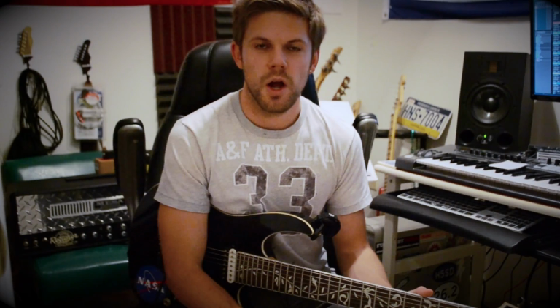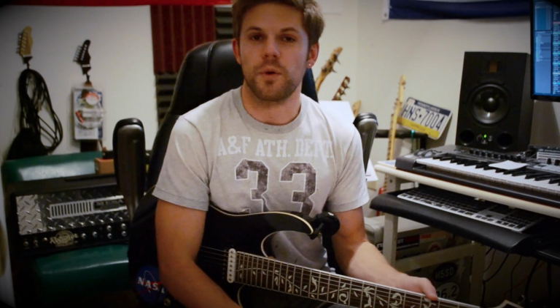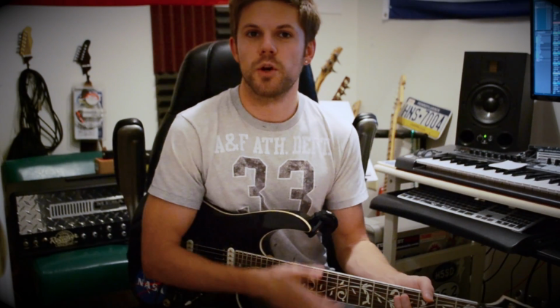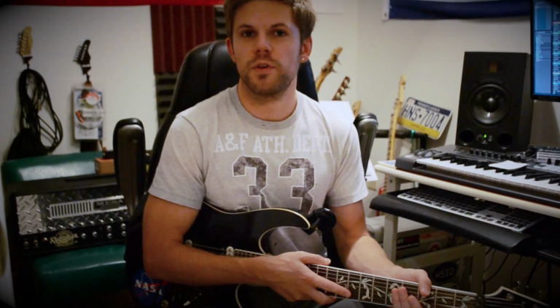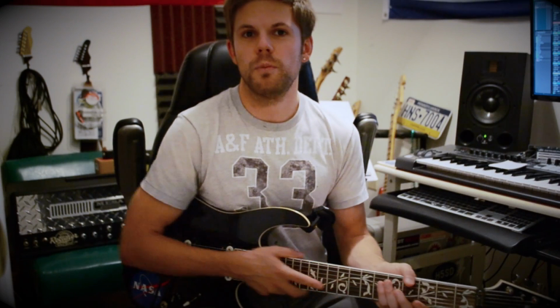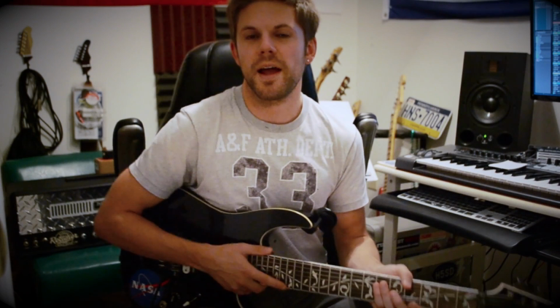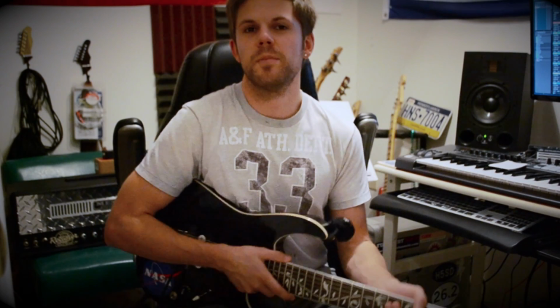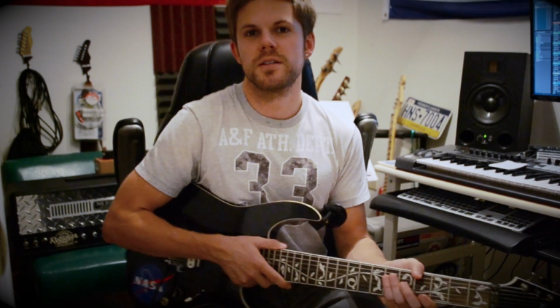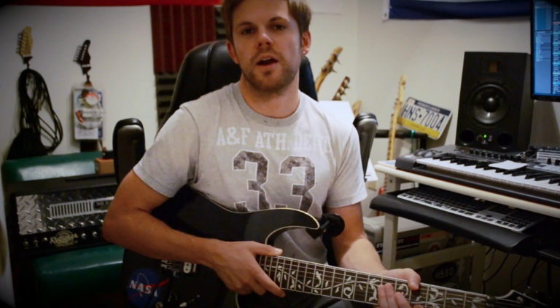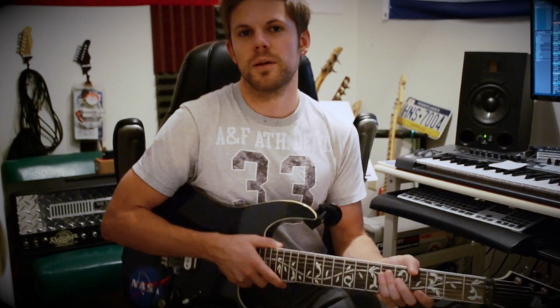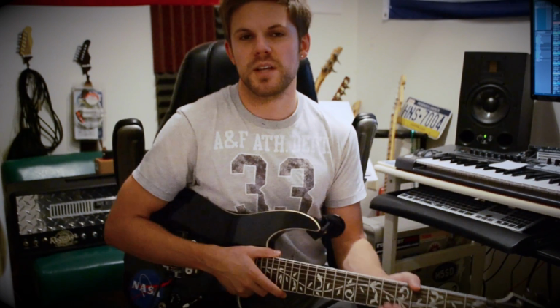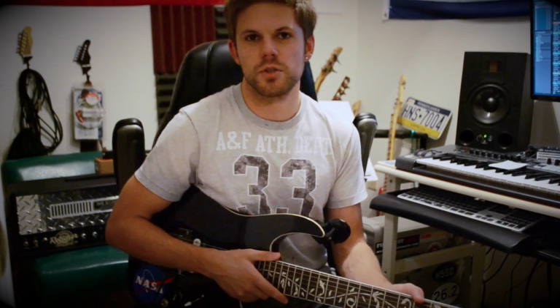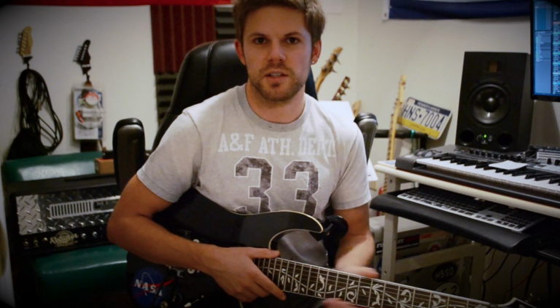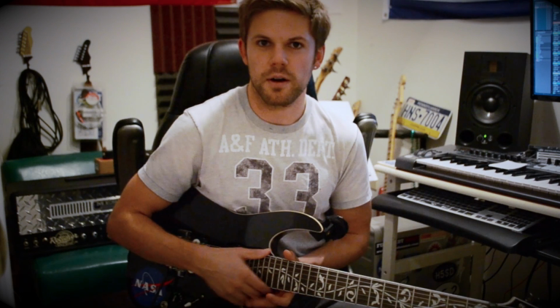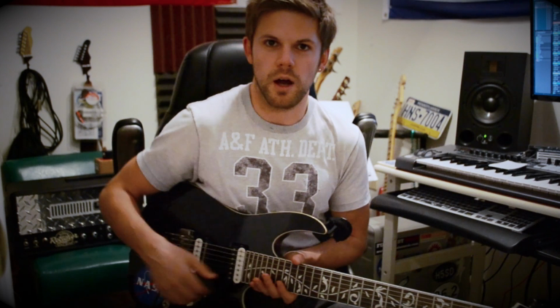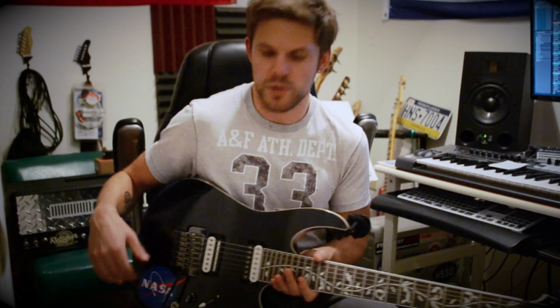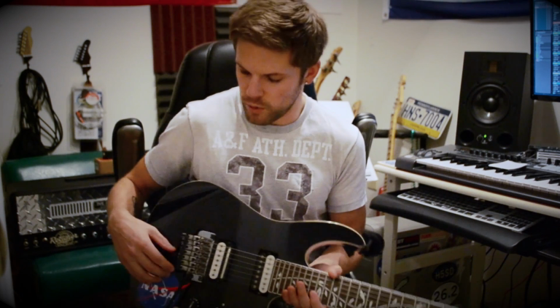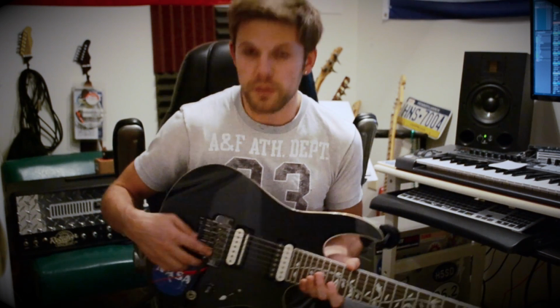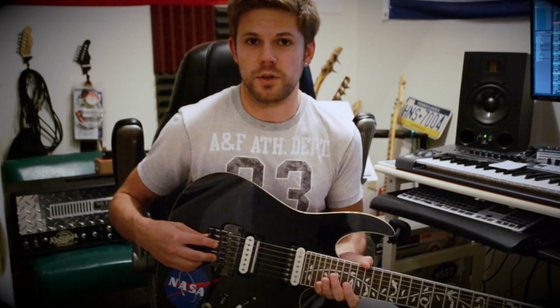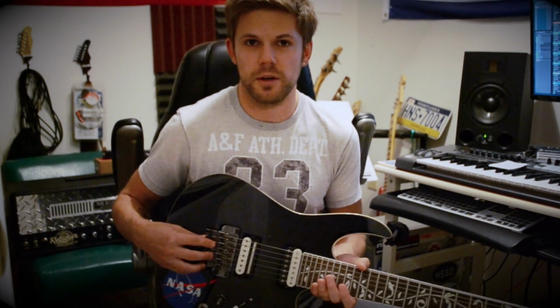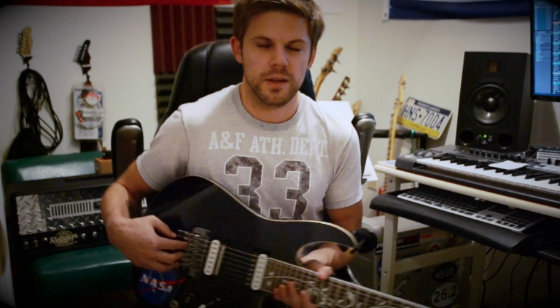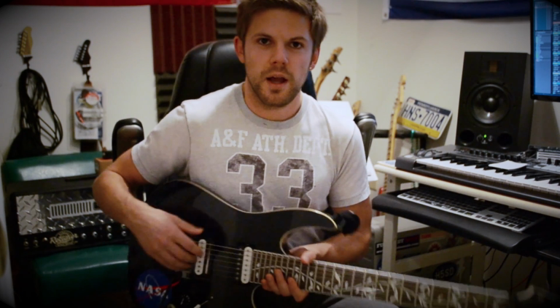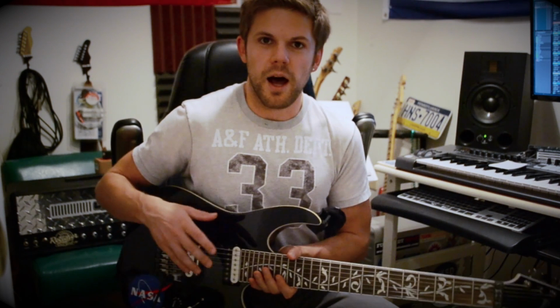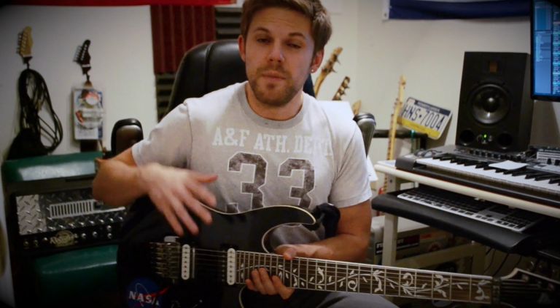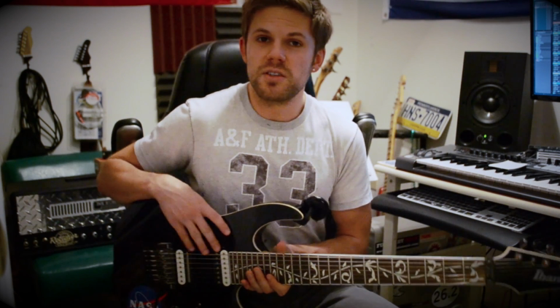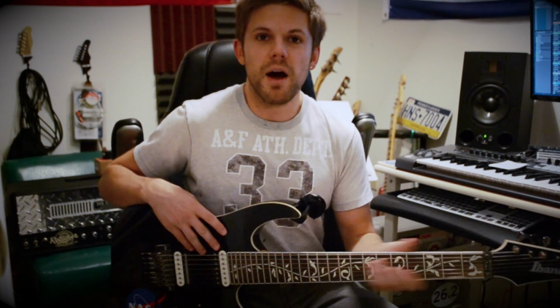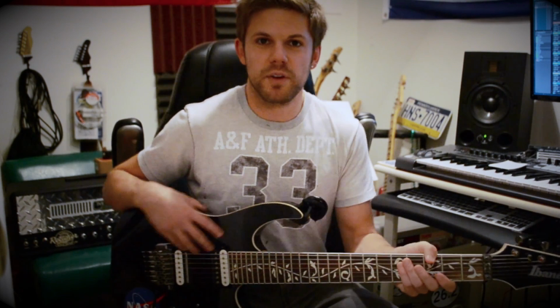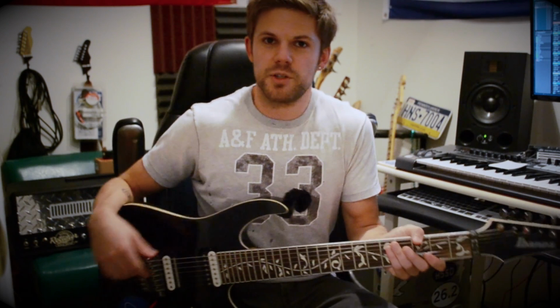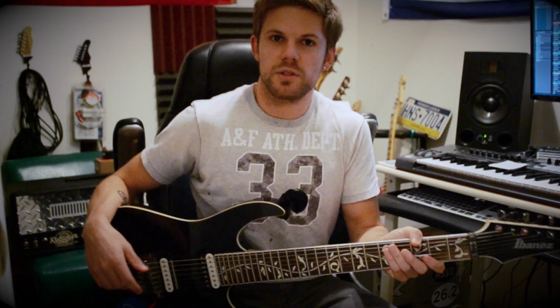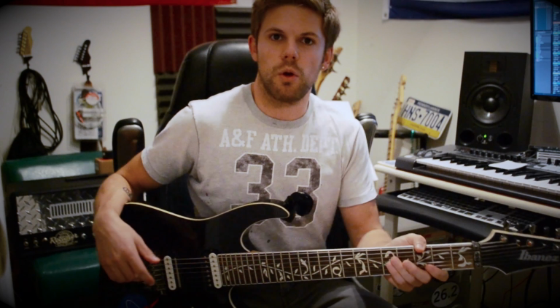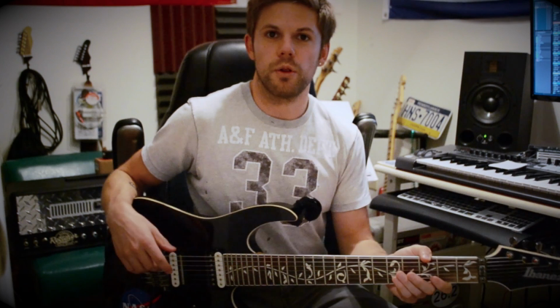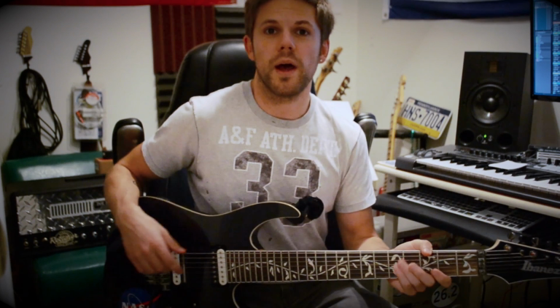Alright, going to review my Ibanez Iron Label 7-string guitar. It's the one with the tremolo. Made some modifications along the way.